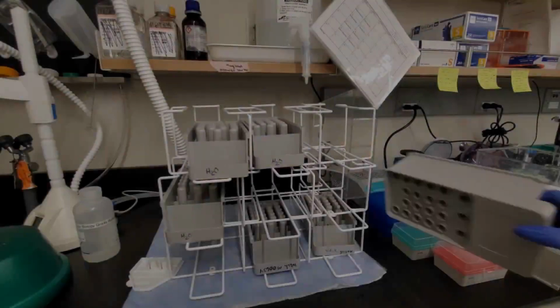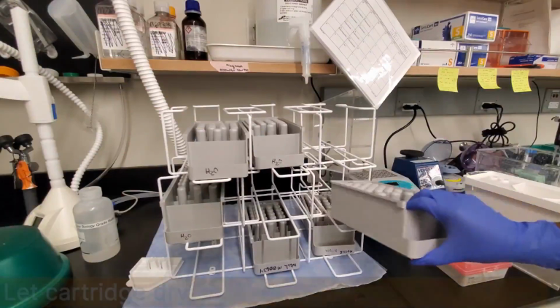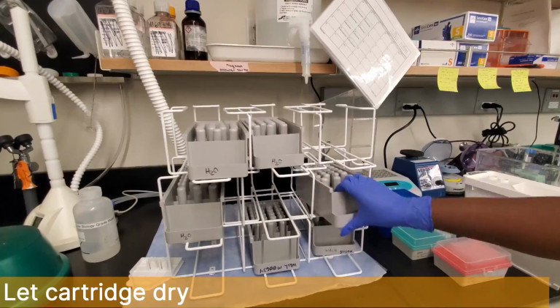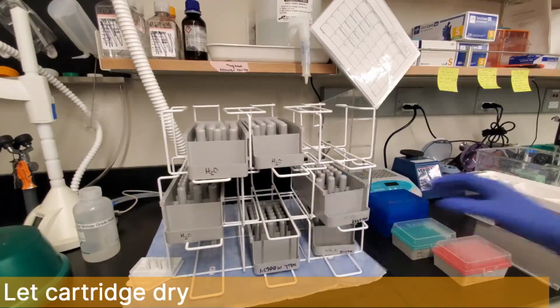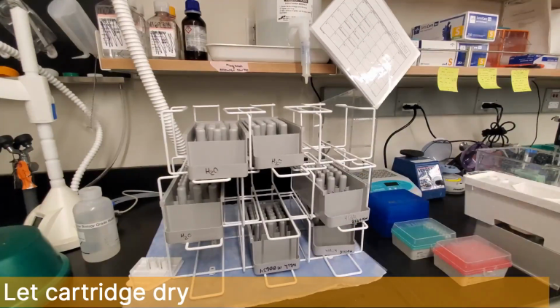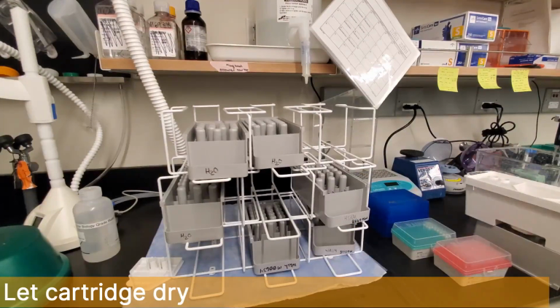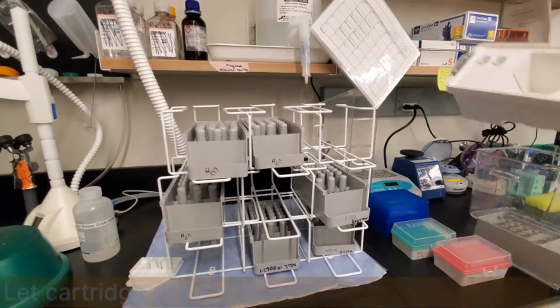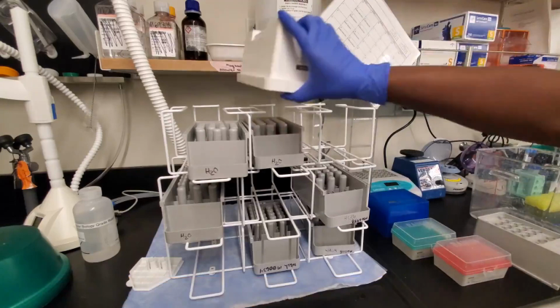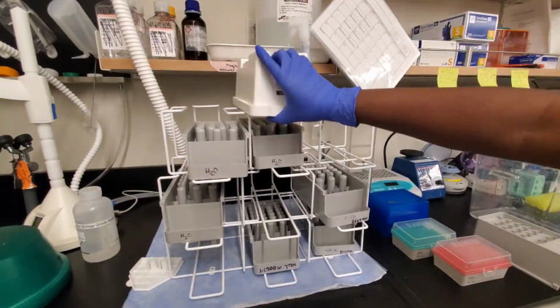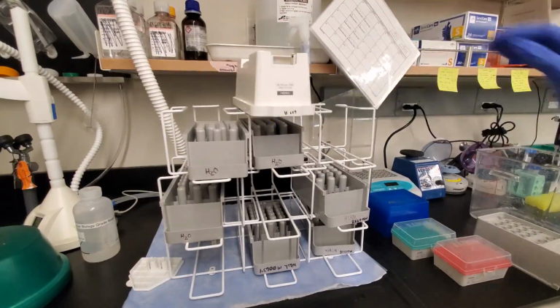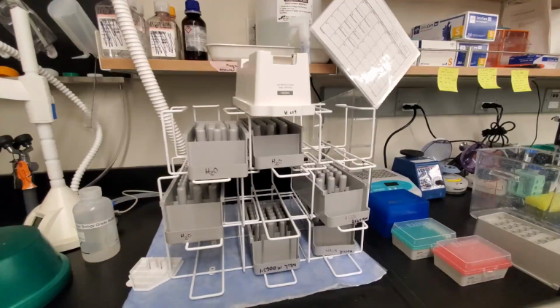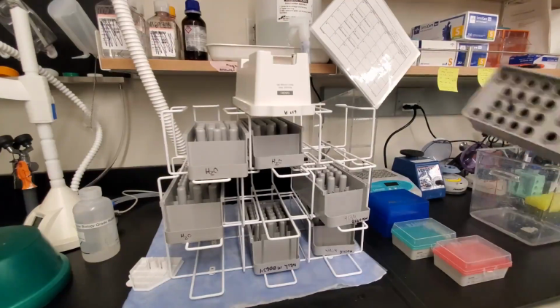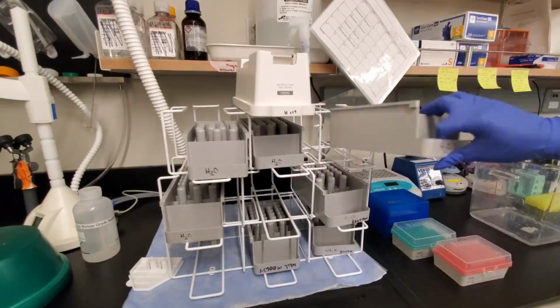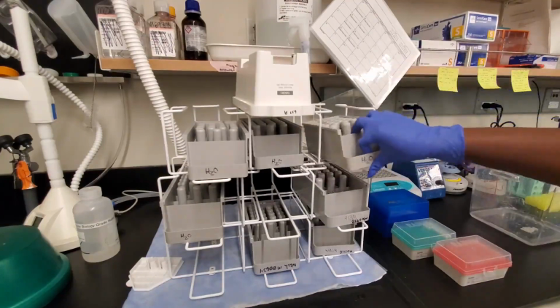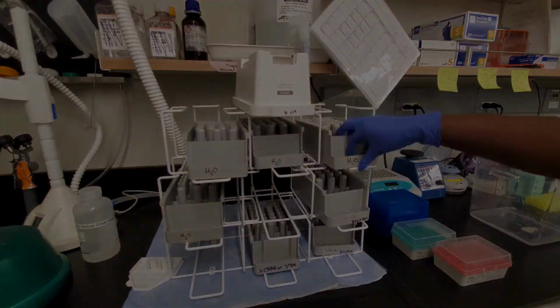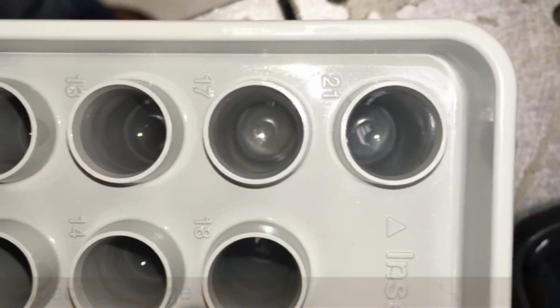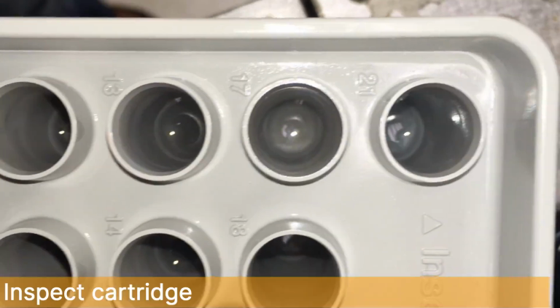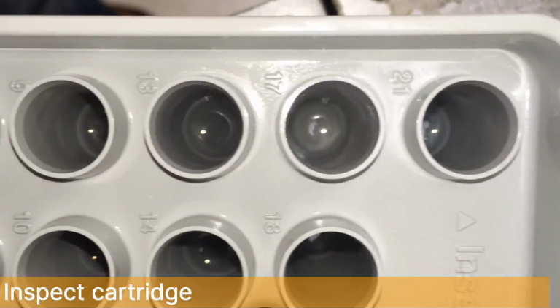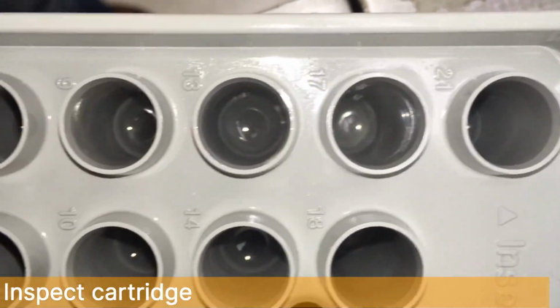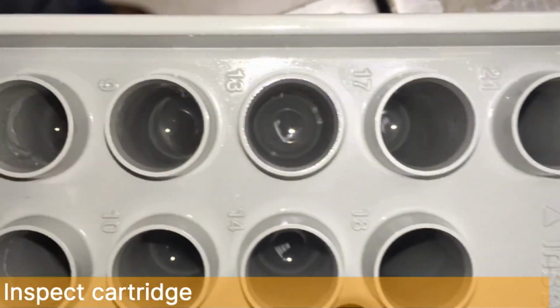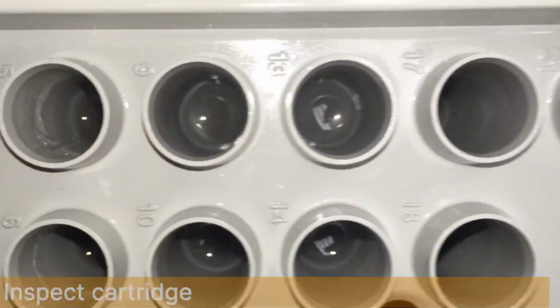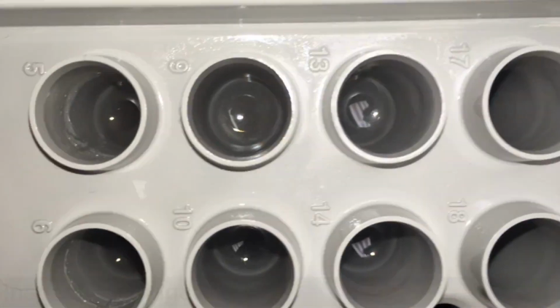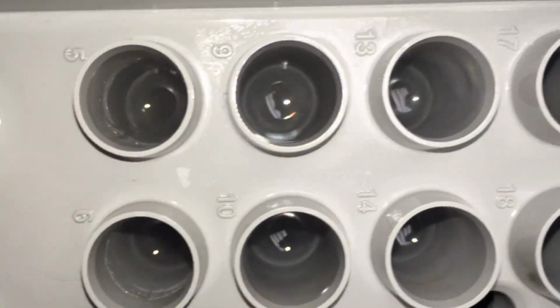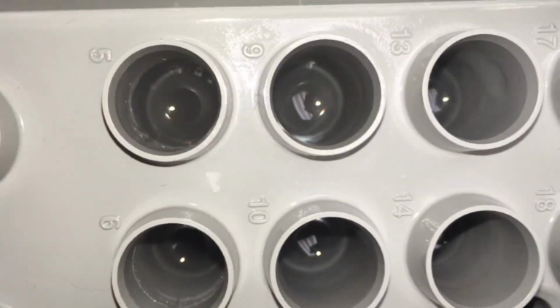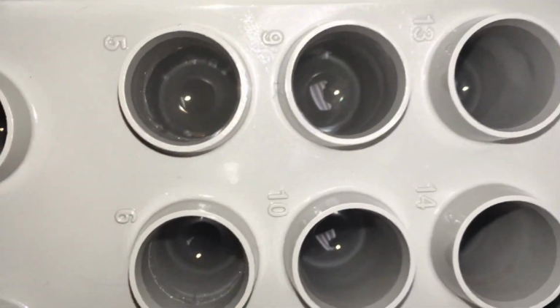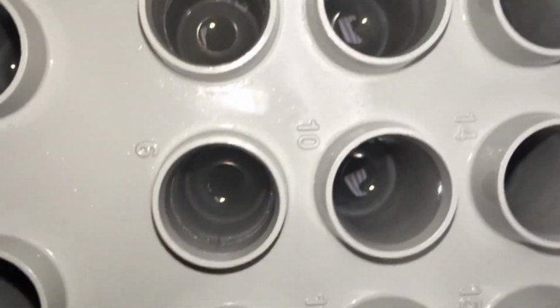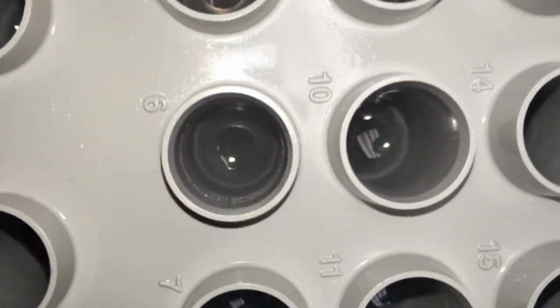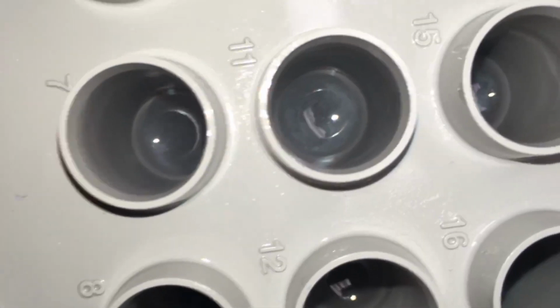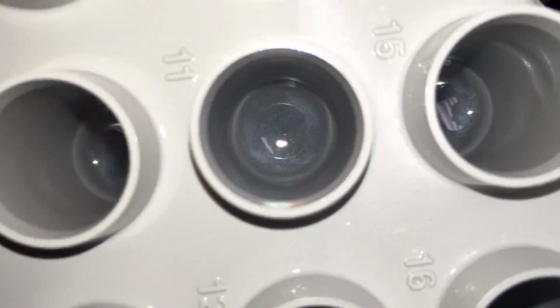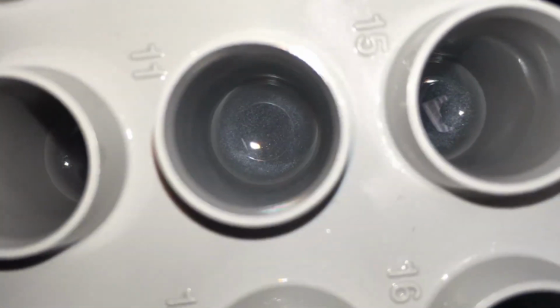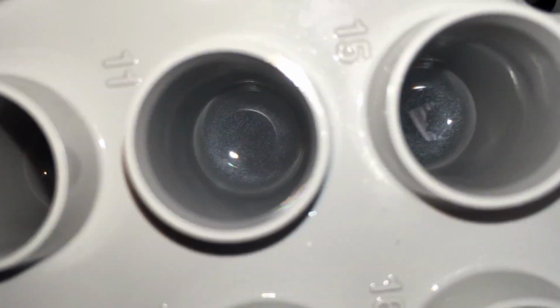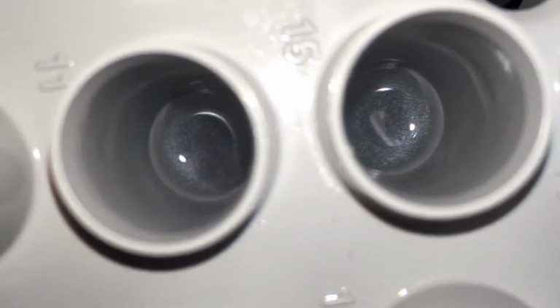Place the wash cartridge upside down with space to allow airflow and proper drying. Inspect the wash cartridge wells for contamination. This can include black or pink discoloration.